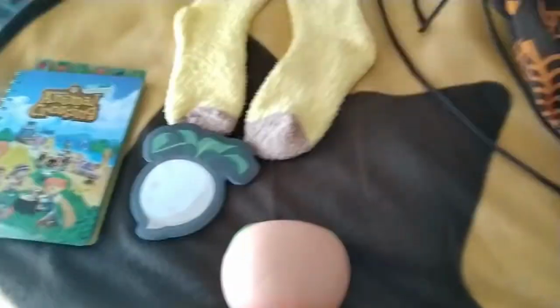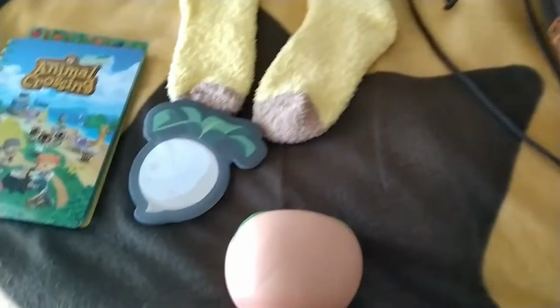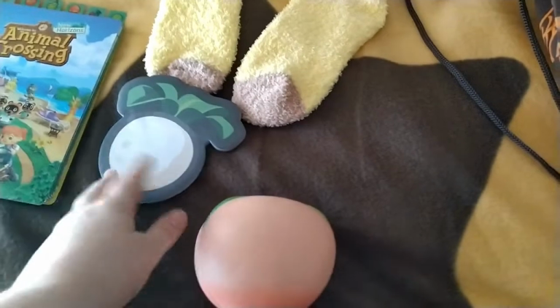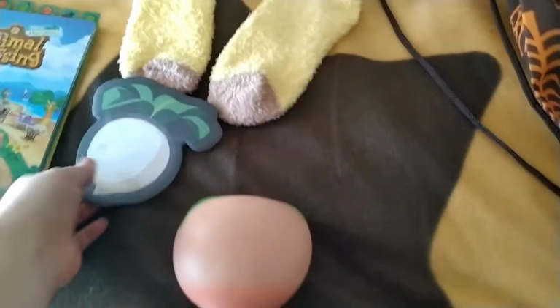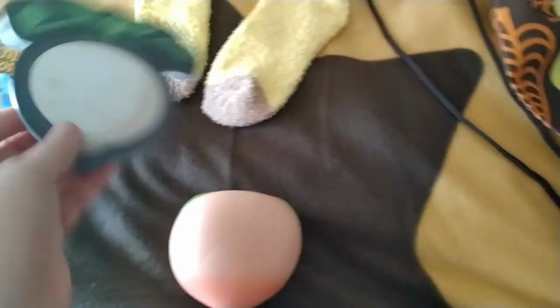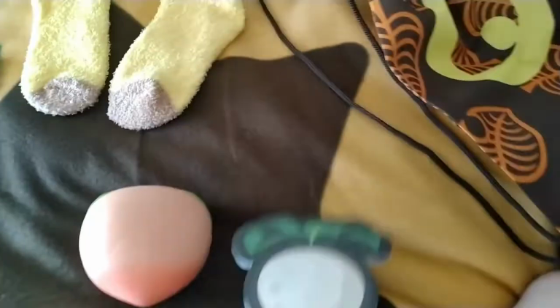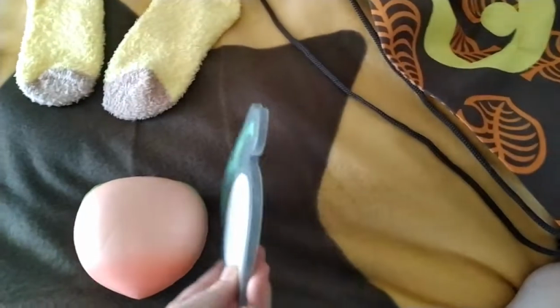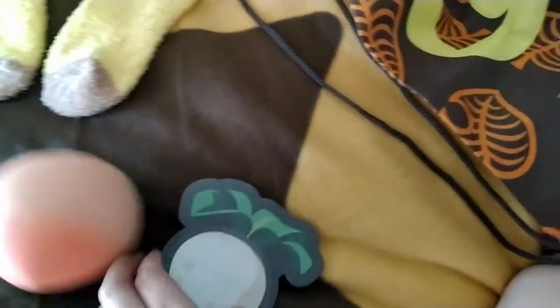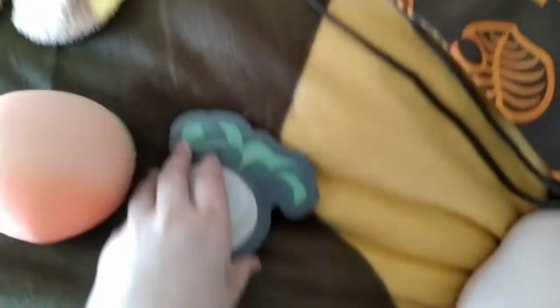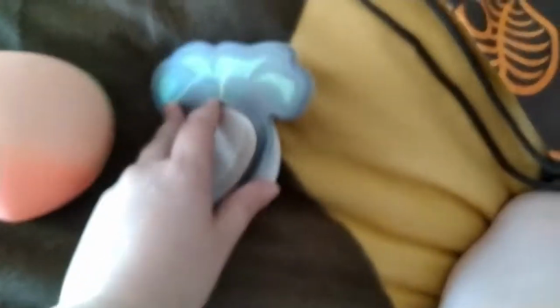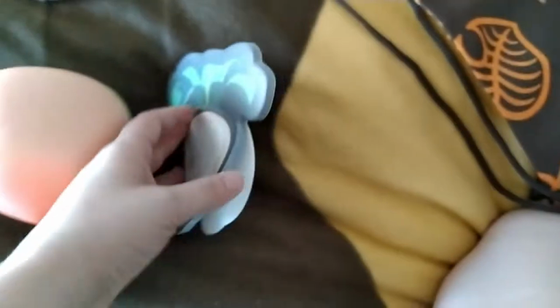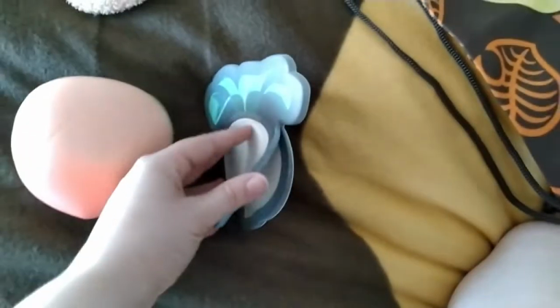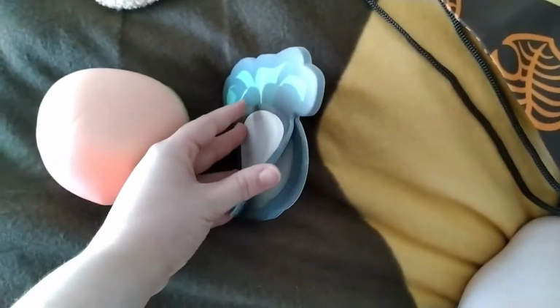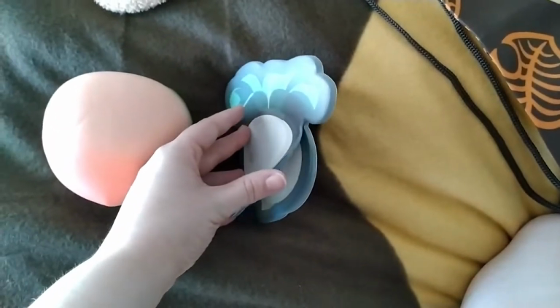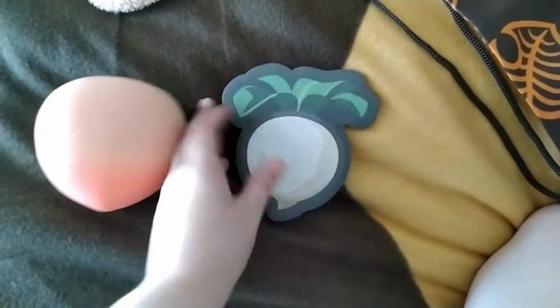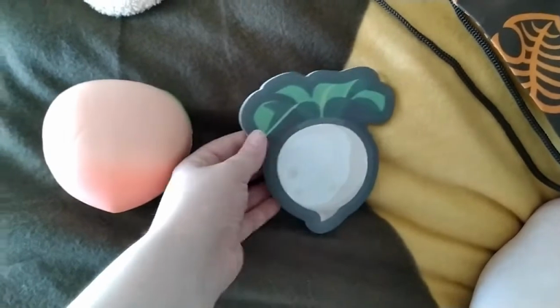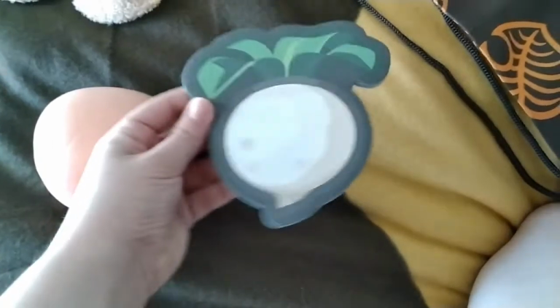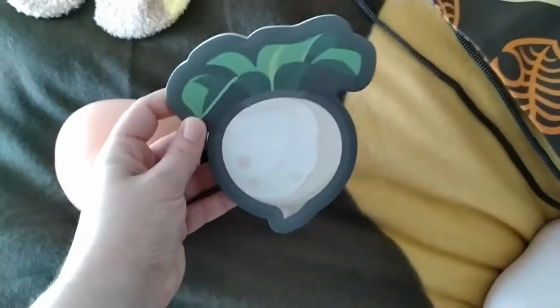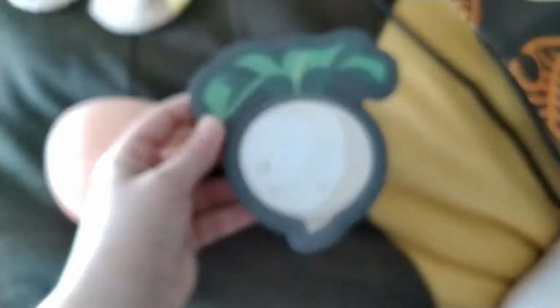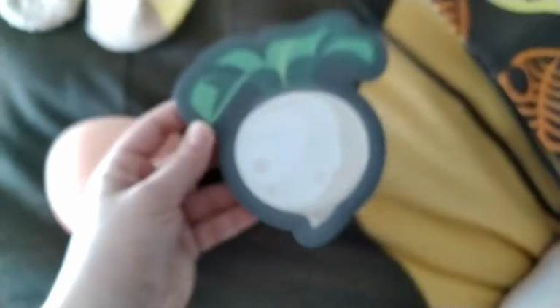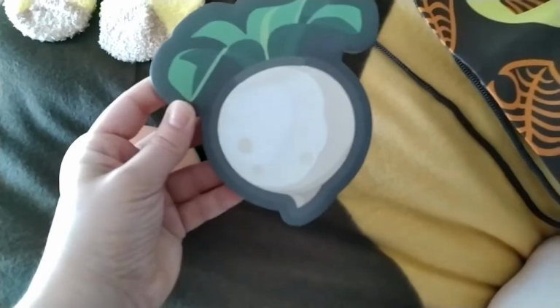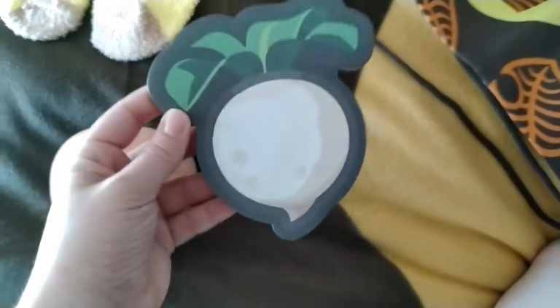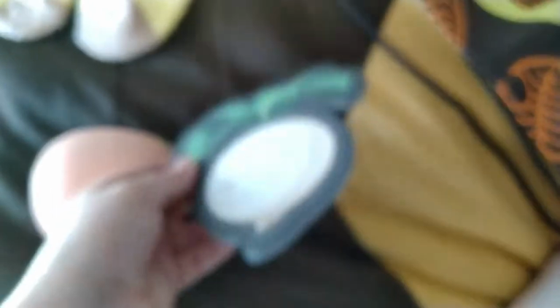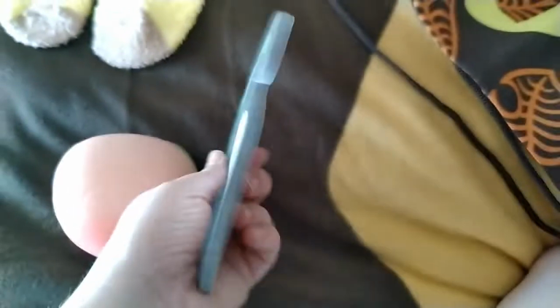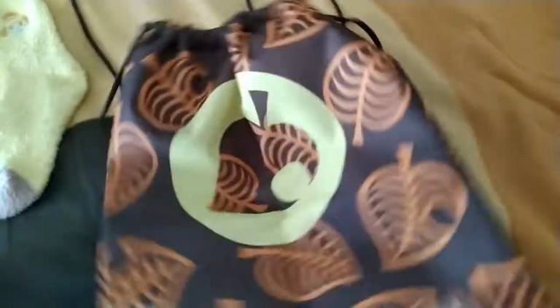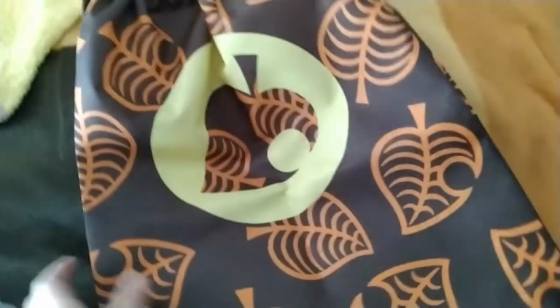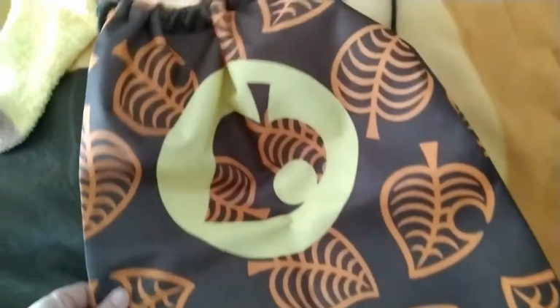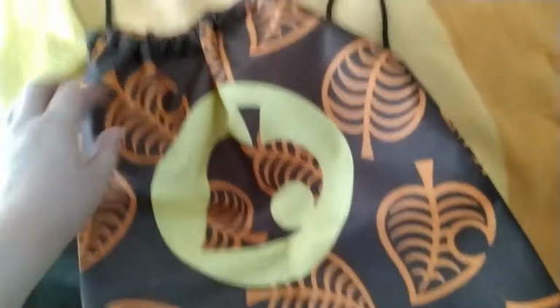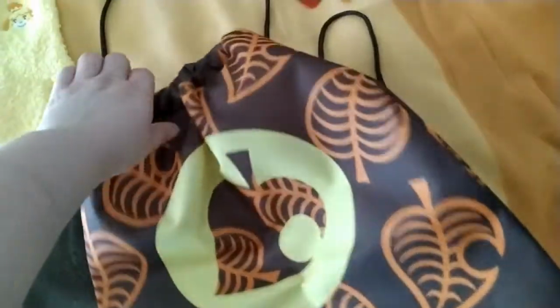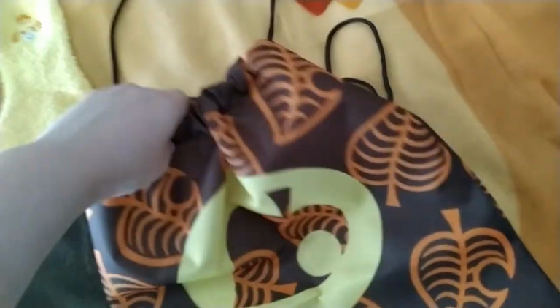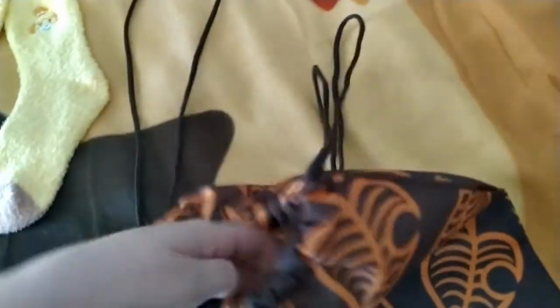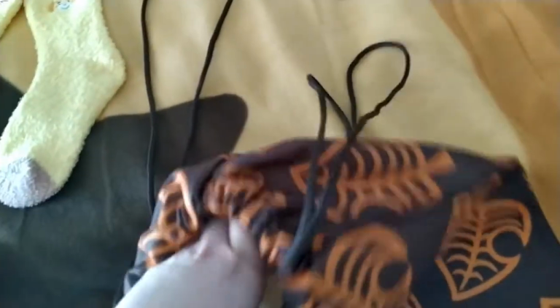The other products are pretty simple — the sticky notes are just sticky notes, but there is a fair amount of them and they're a cute little turnip shape. Sadly, not turnip scented.